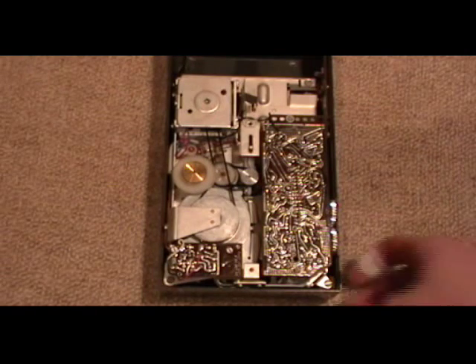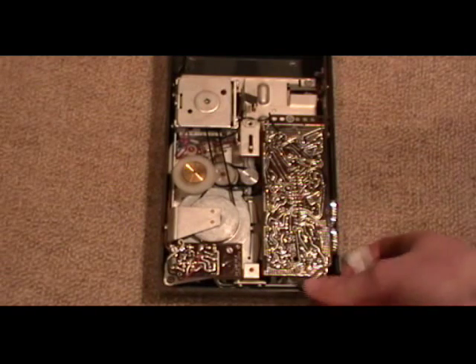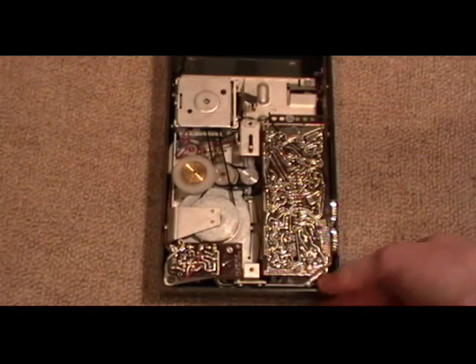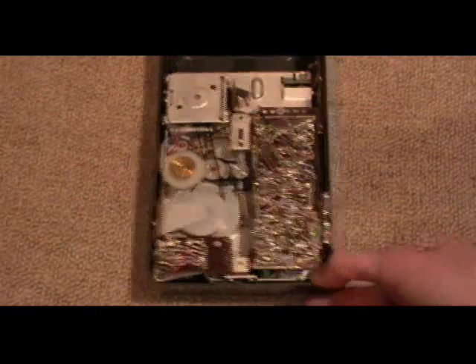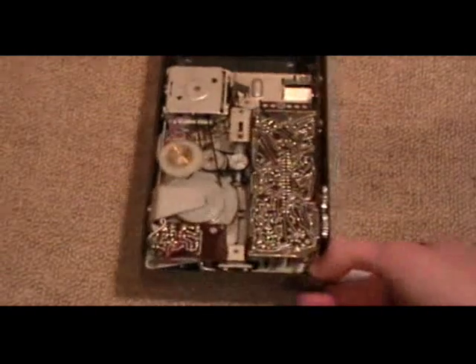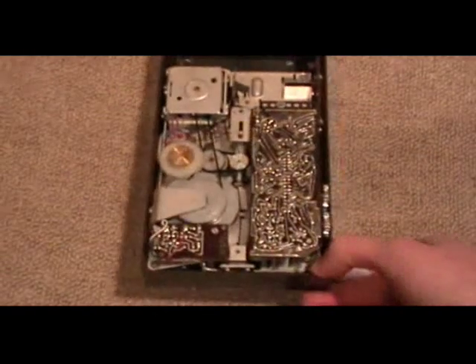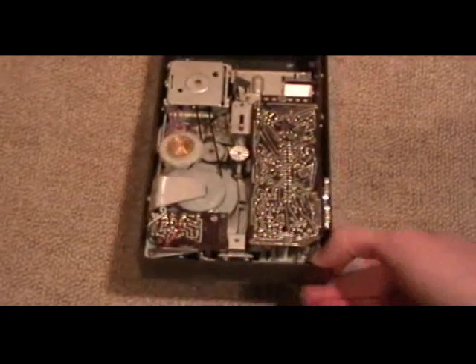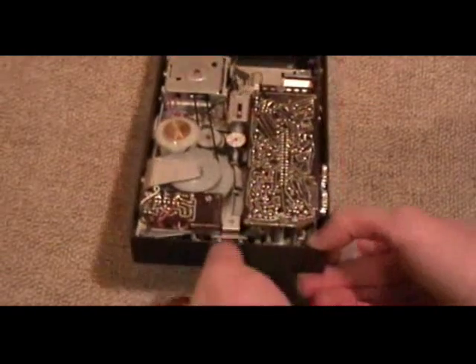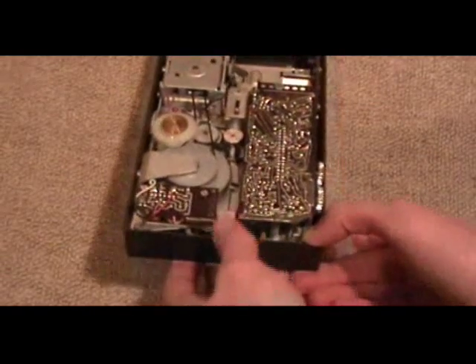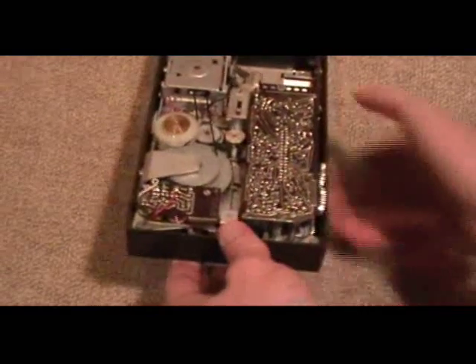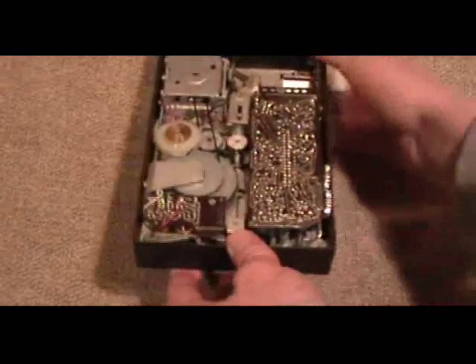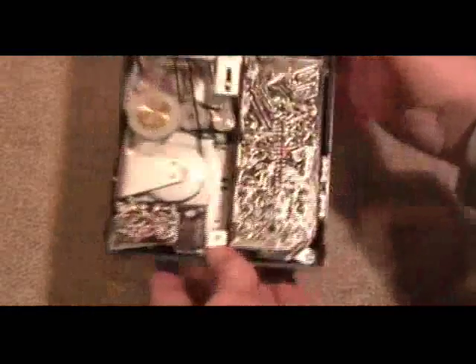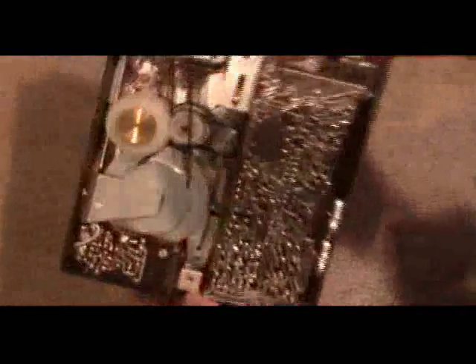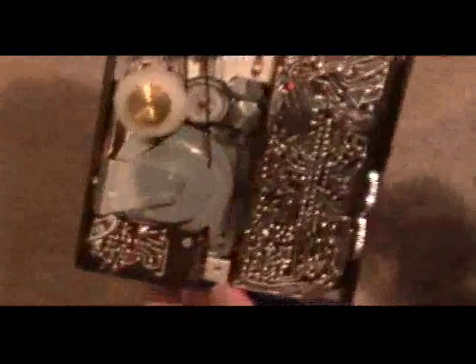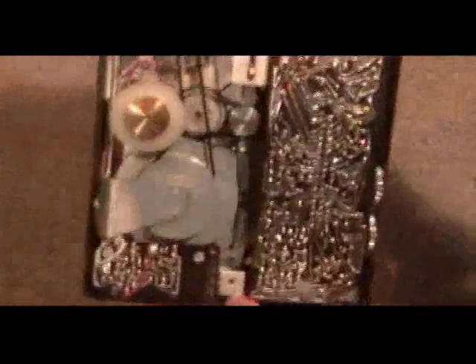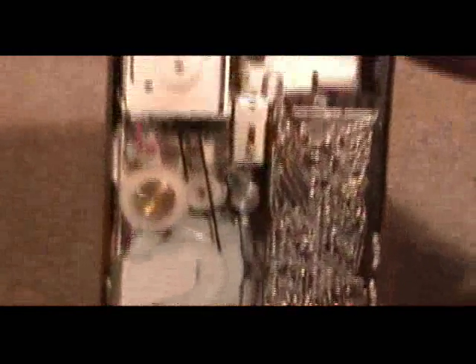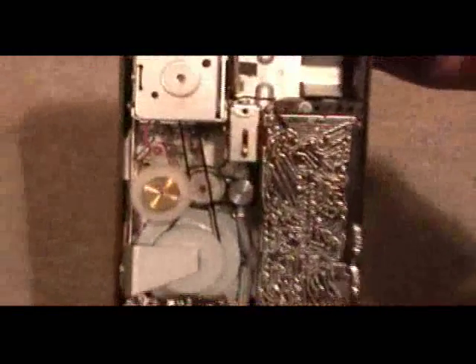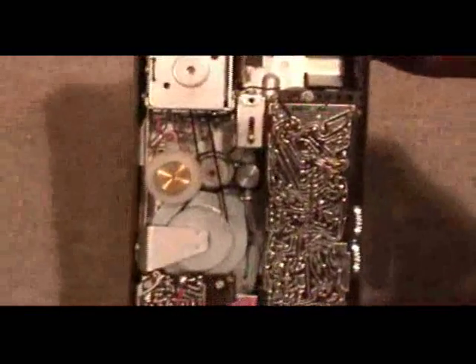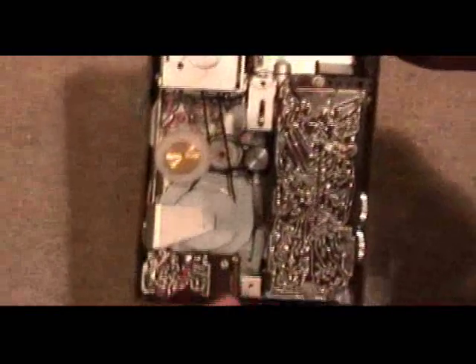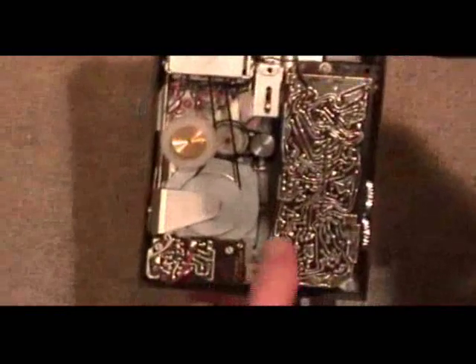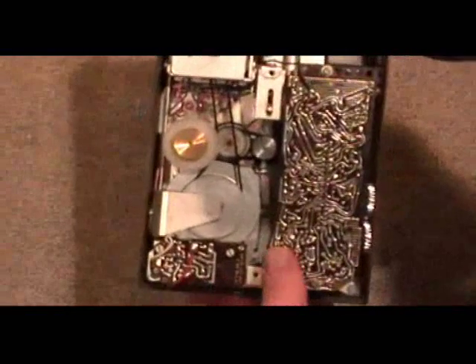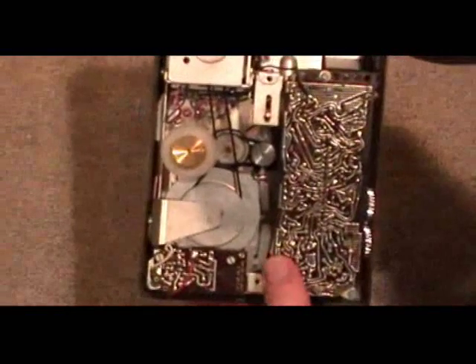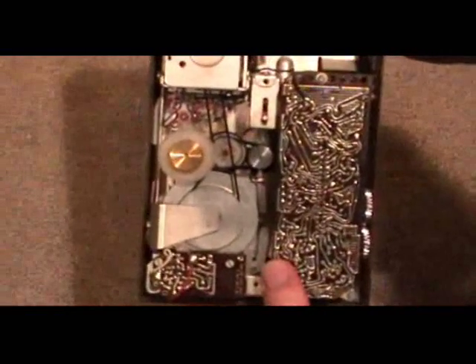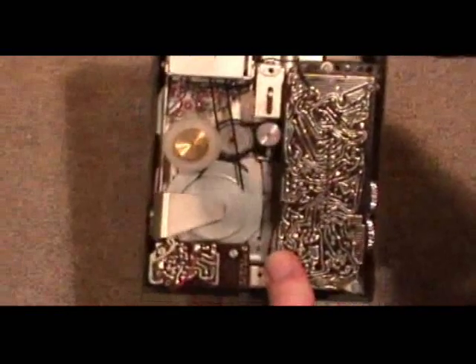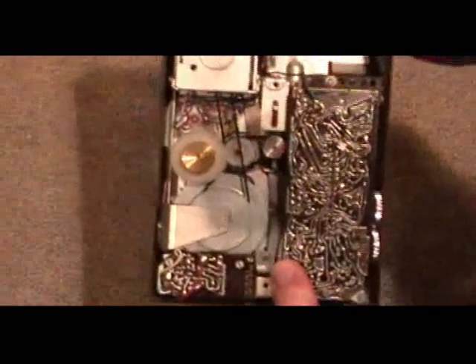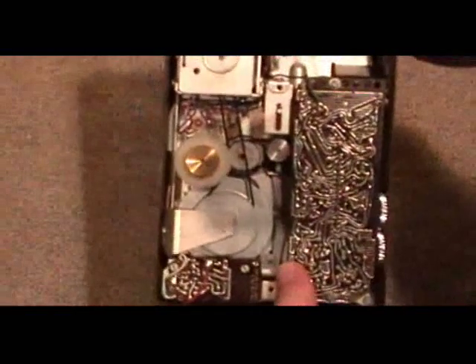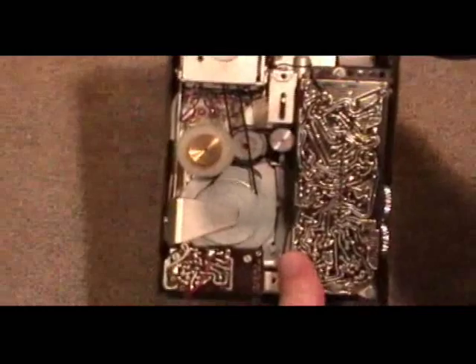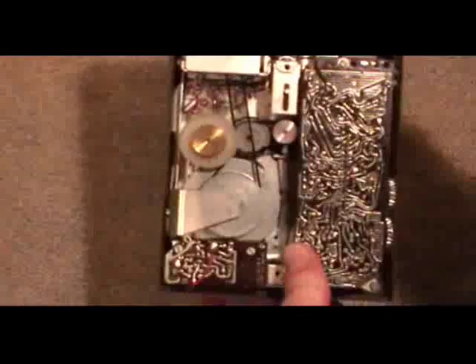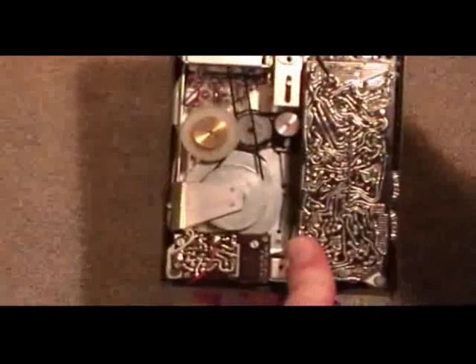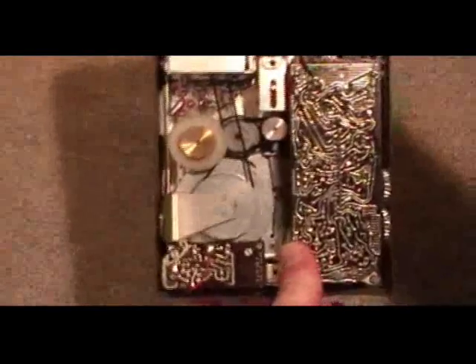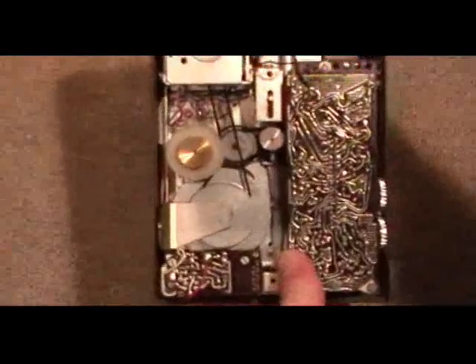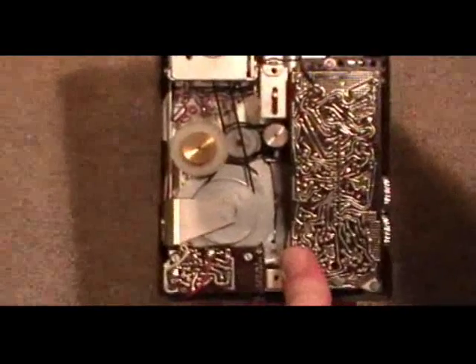And I can just quickly show you what's going on here. When you press play, this is what happens.